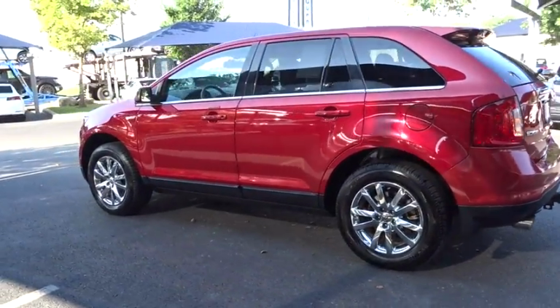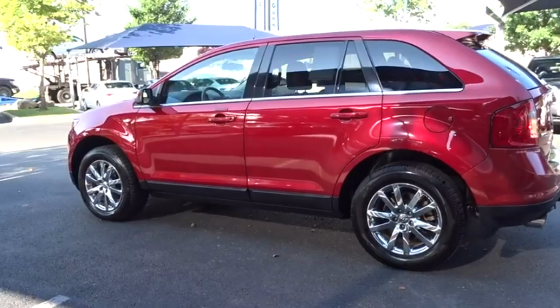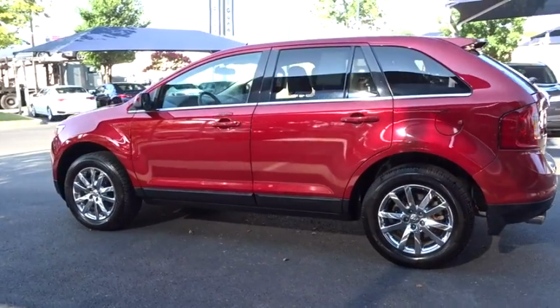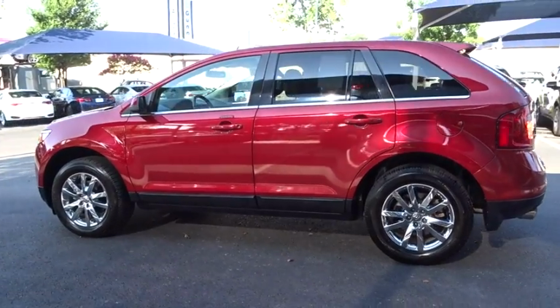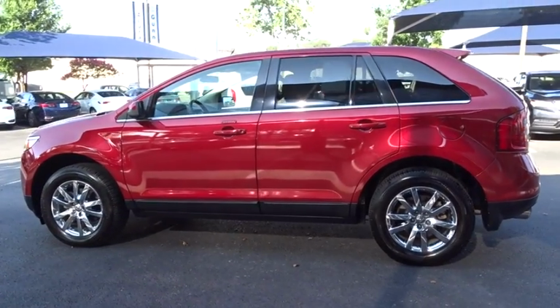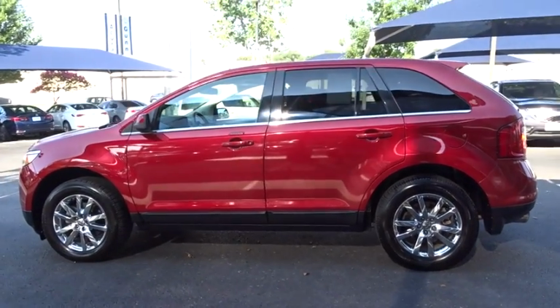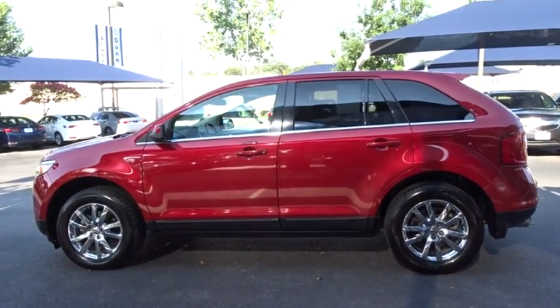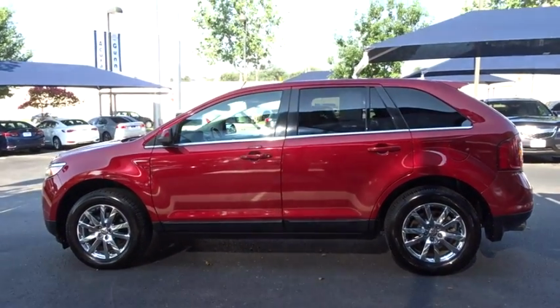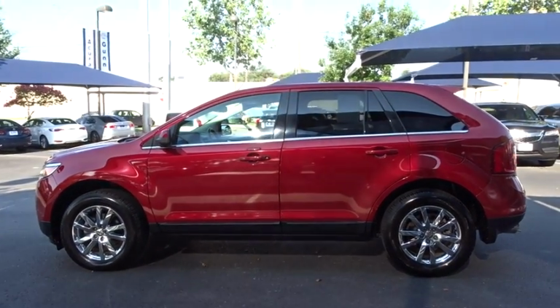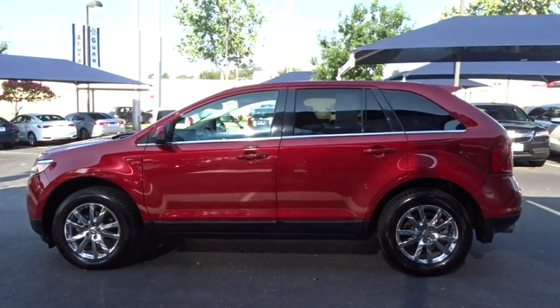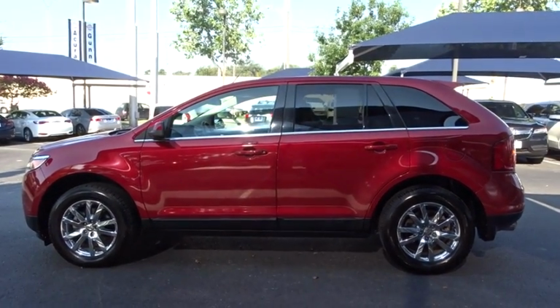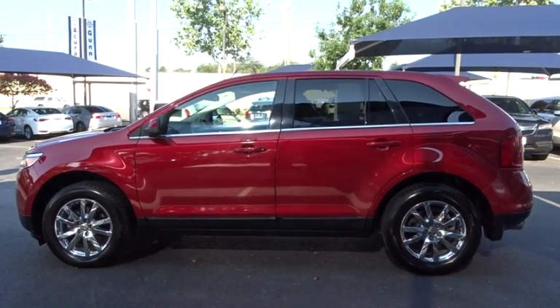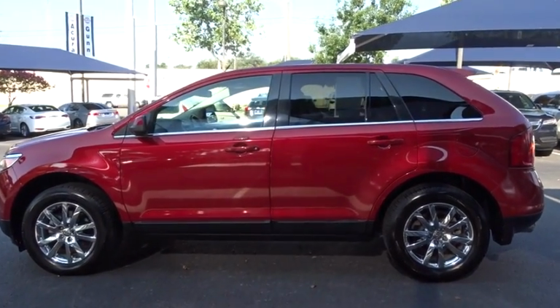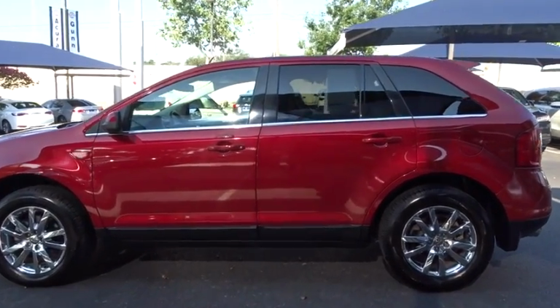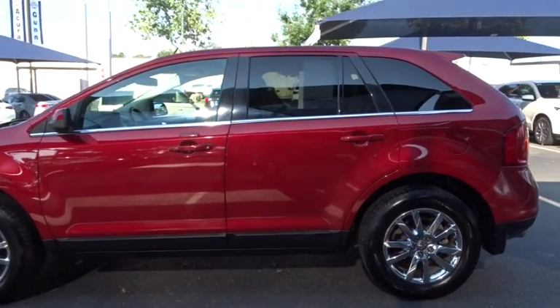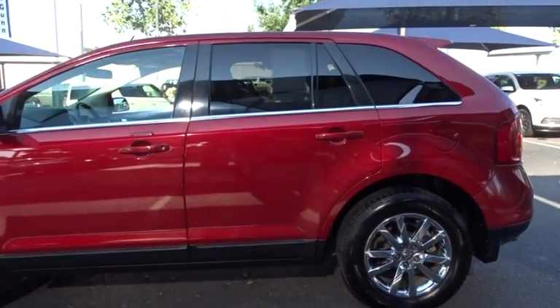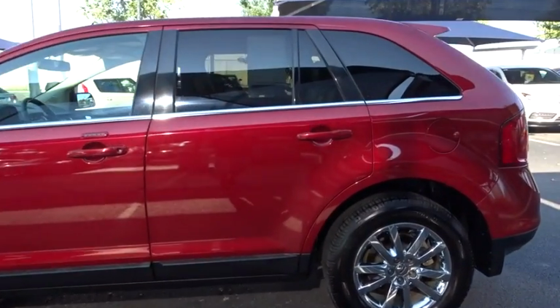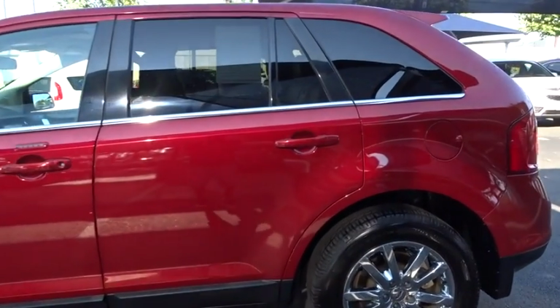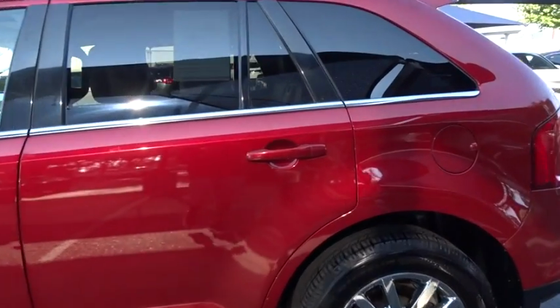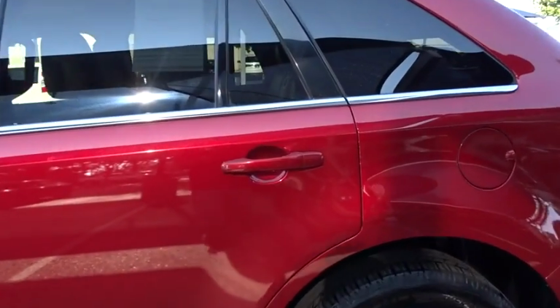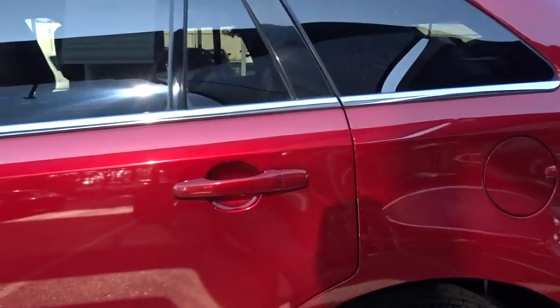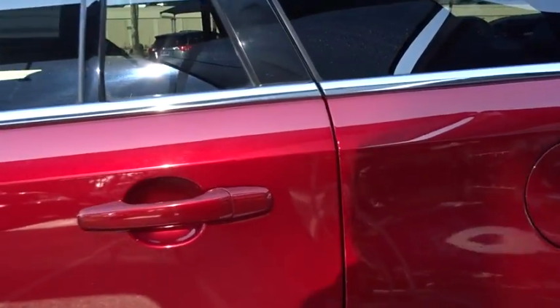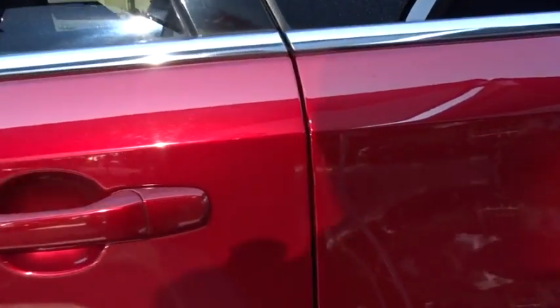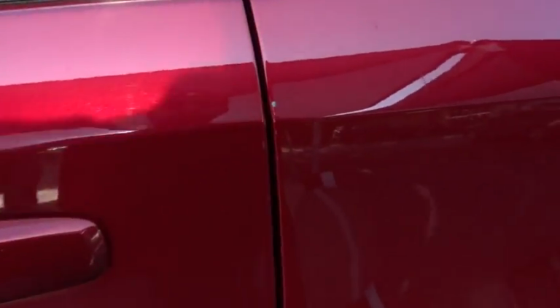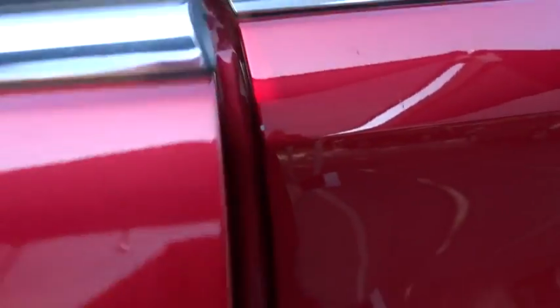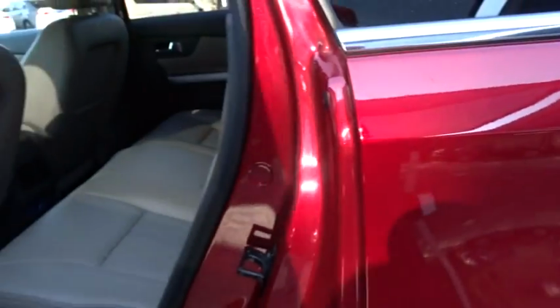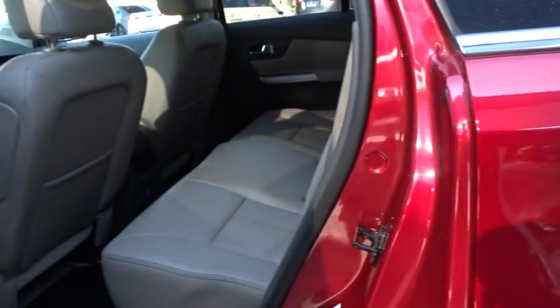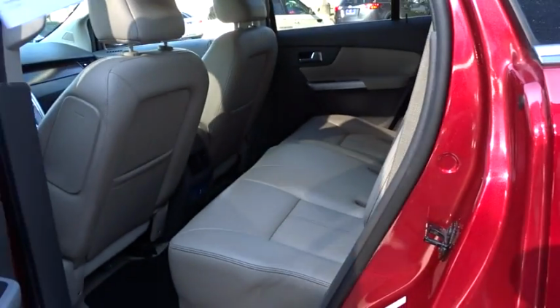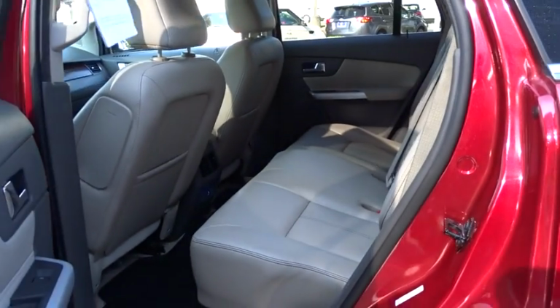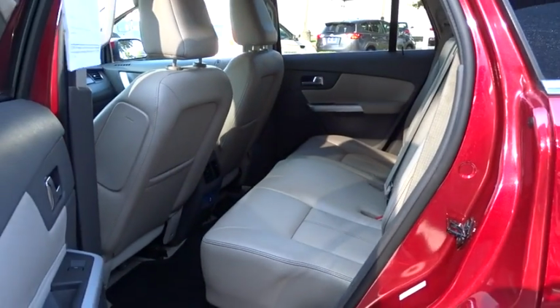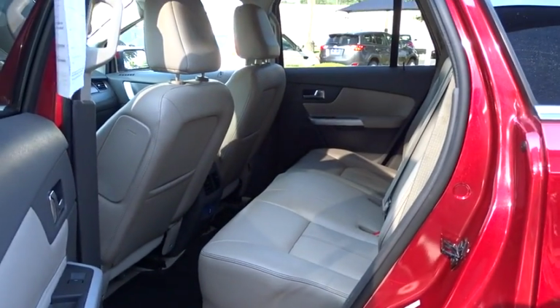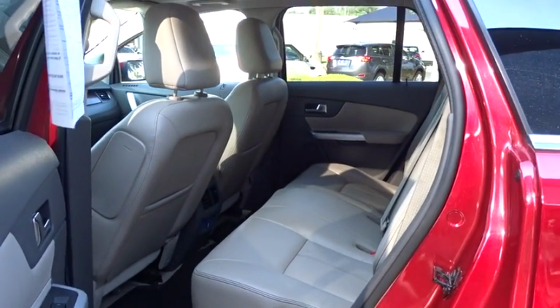Bluetooth, power steering, adjustable steering wheel, cruise control, auto-dimming rear view mirror, floor mat, four-wheel disc brakes, front wheel drive, universal garage door opener, AM-FM stereo radio, rear defrost.